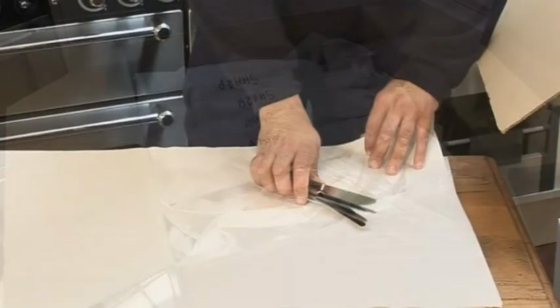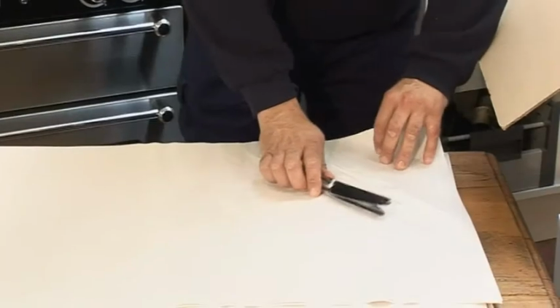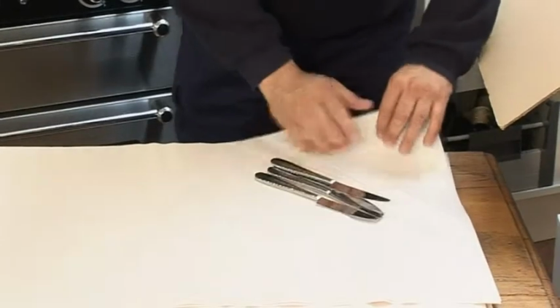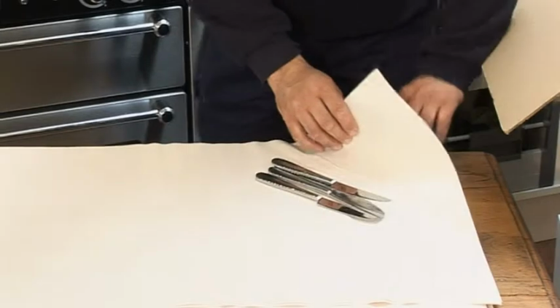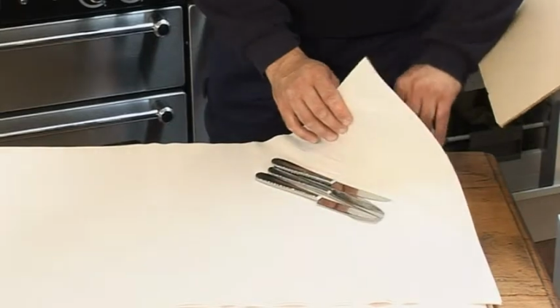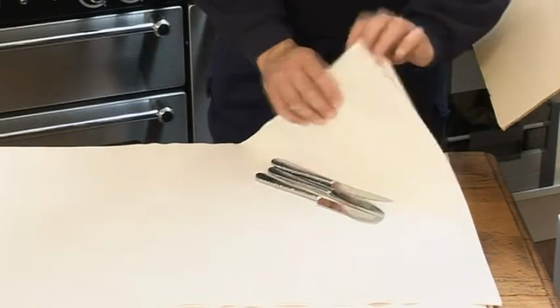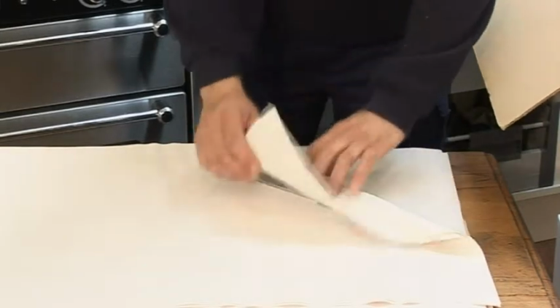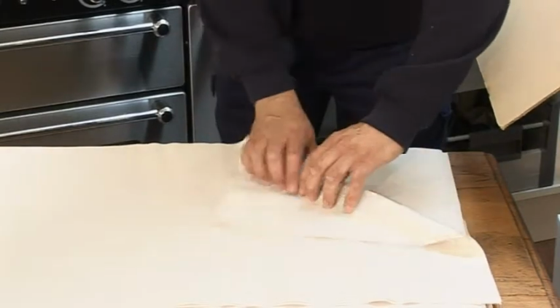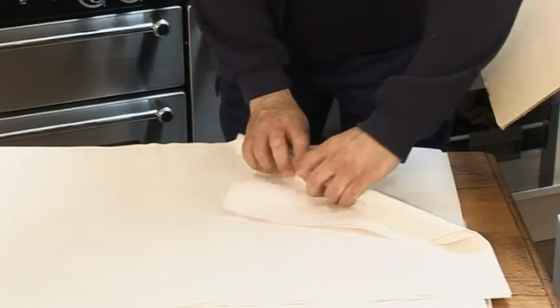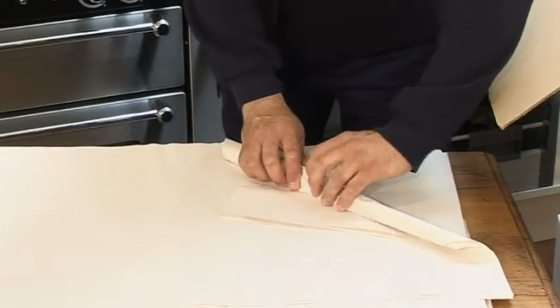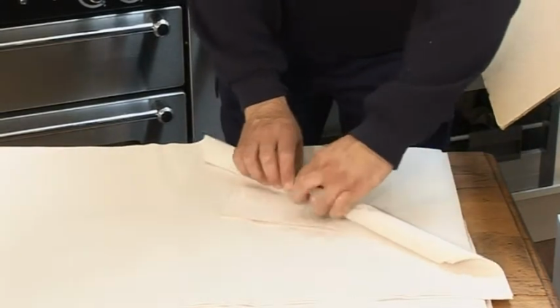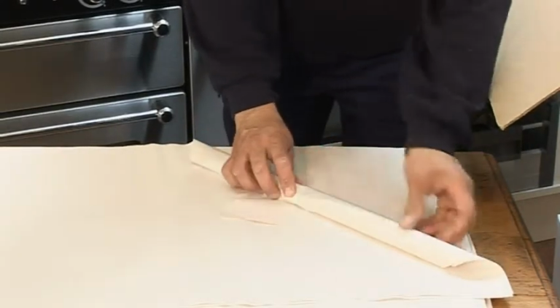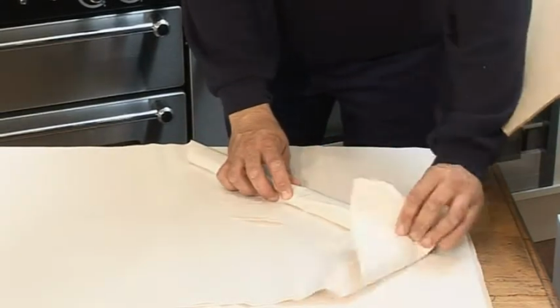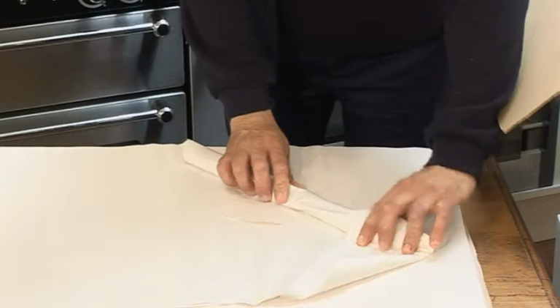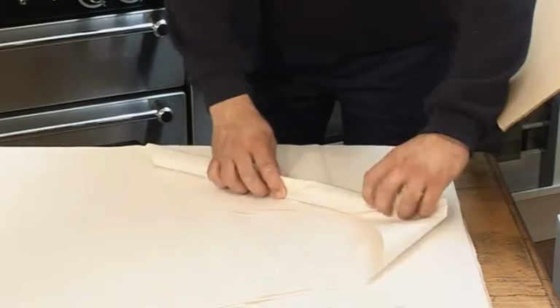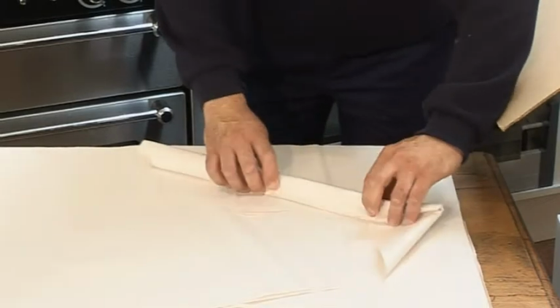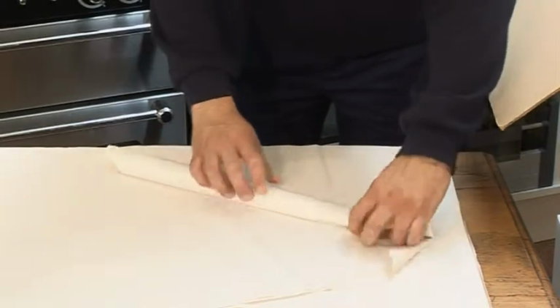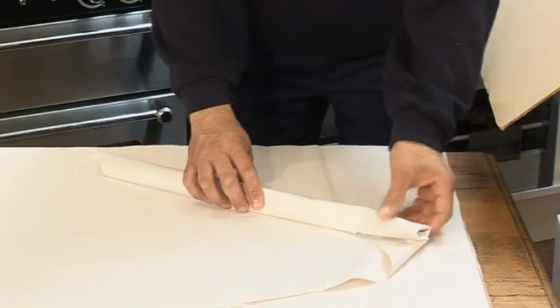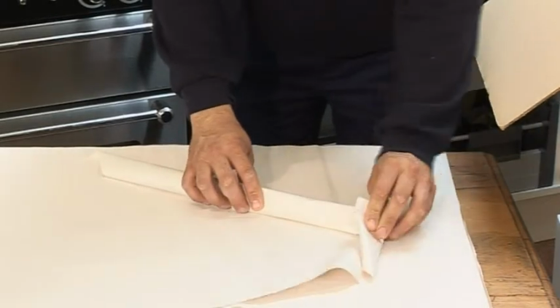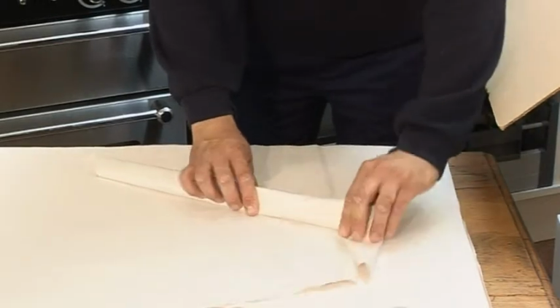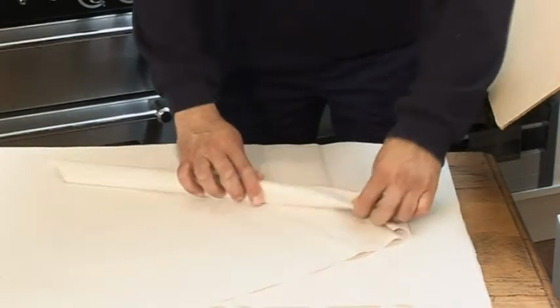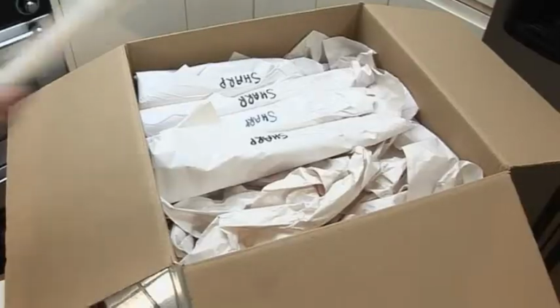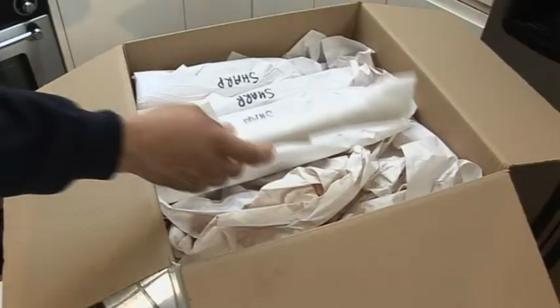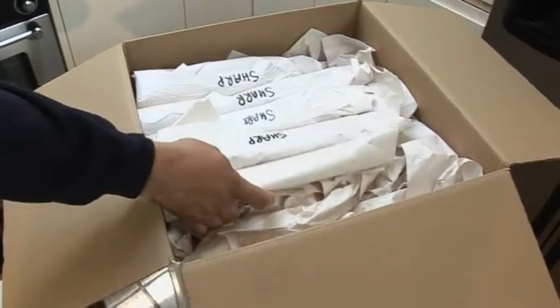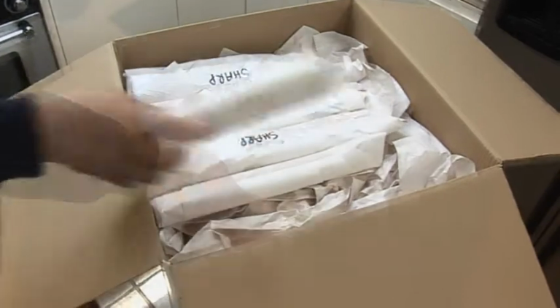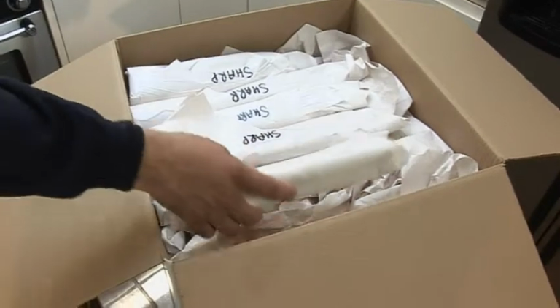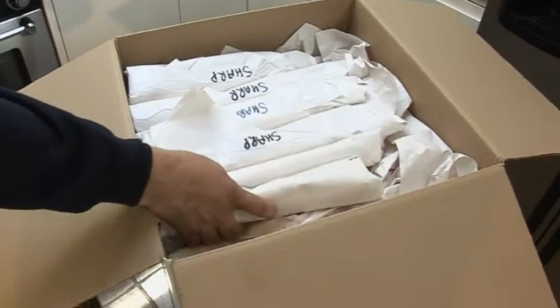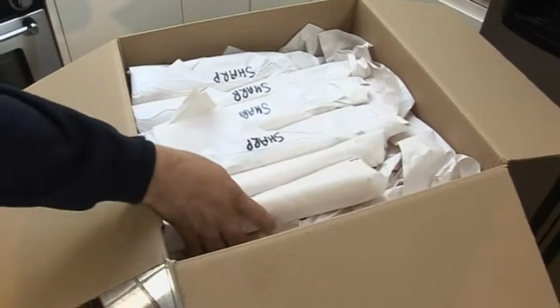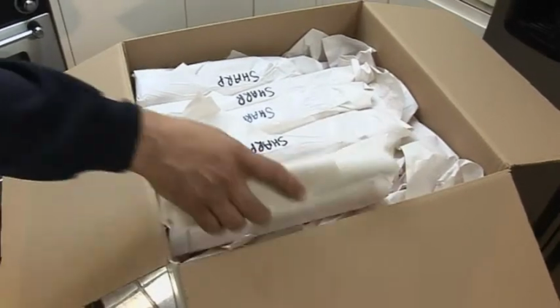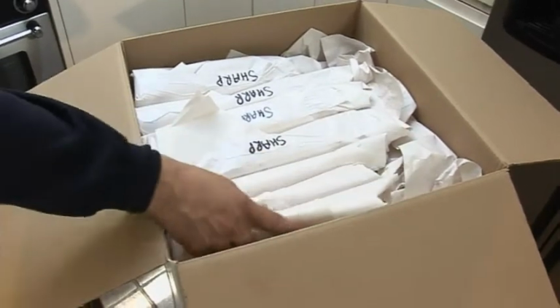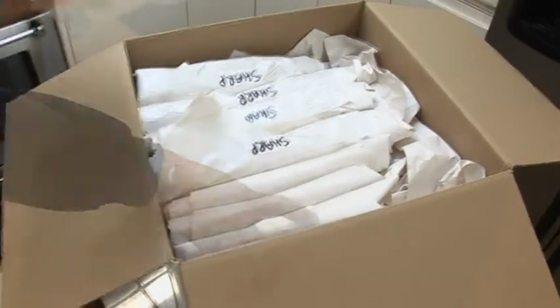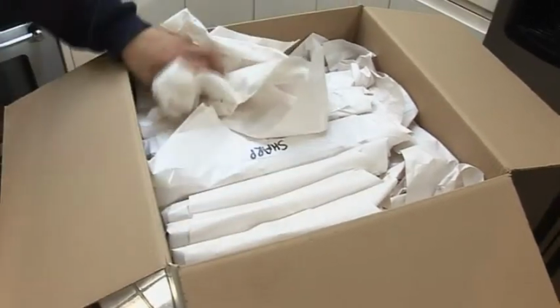You can use the same process for kitchen cutlery, packing a handful of maybe five or six at a time depending on their size. Once the box is filled, put a further layer of crushed paper as a top layer for extra protection.